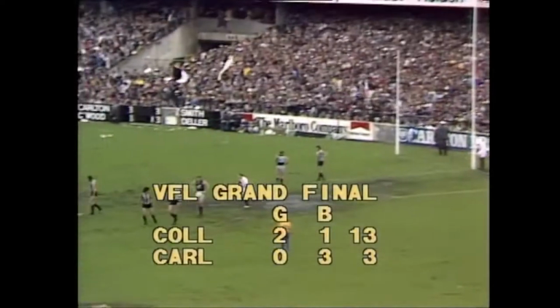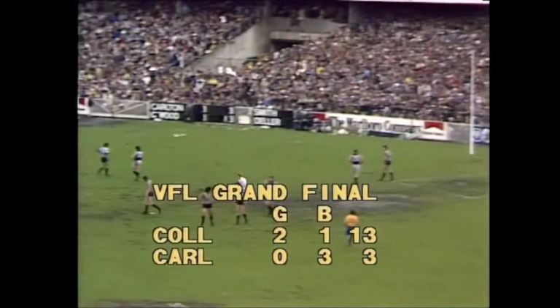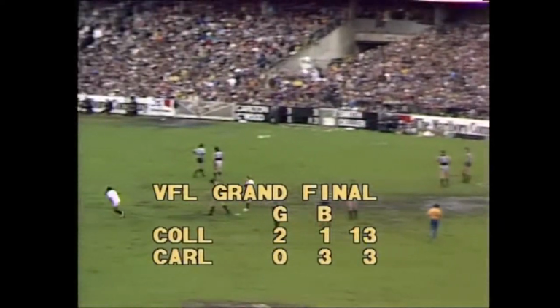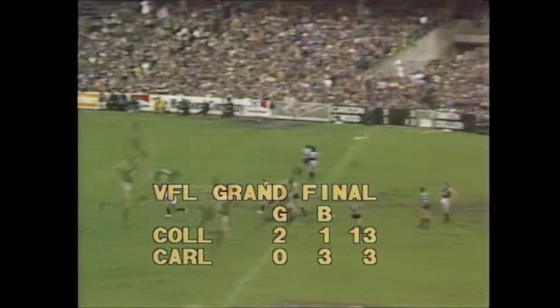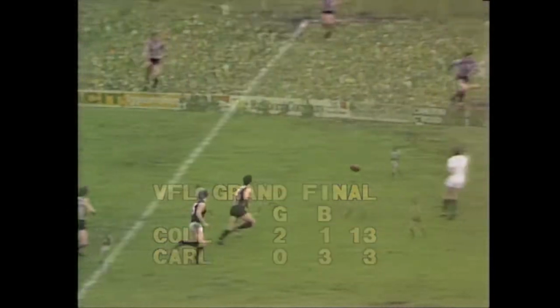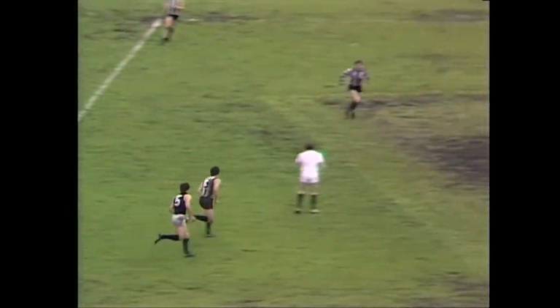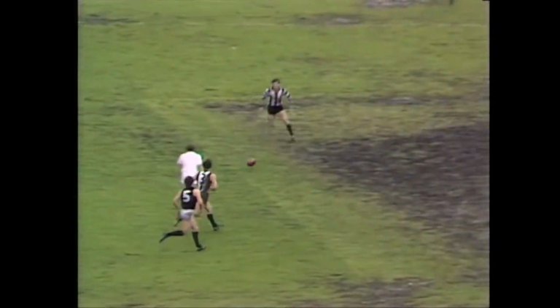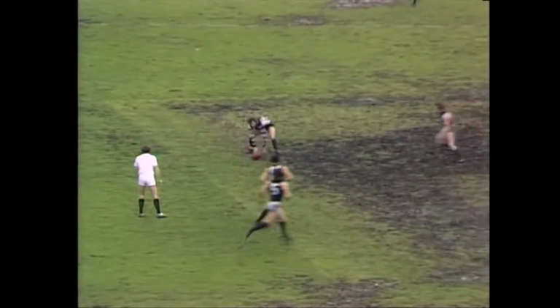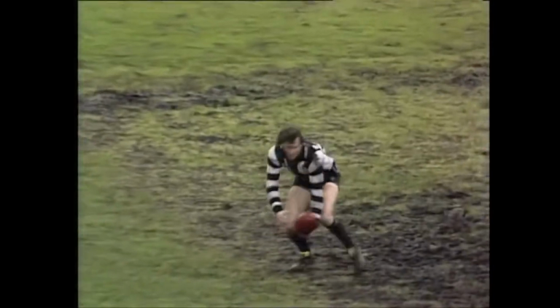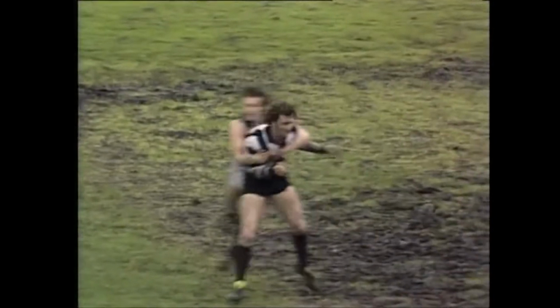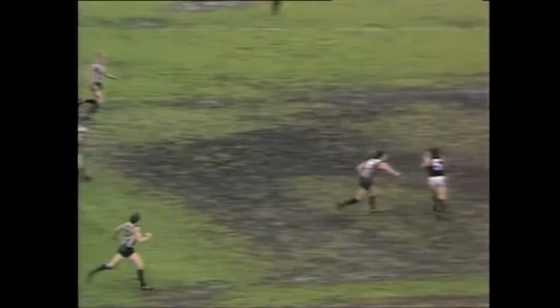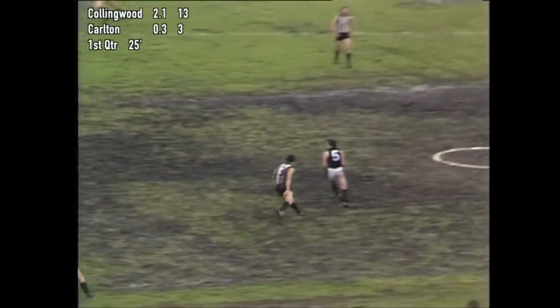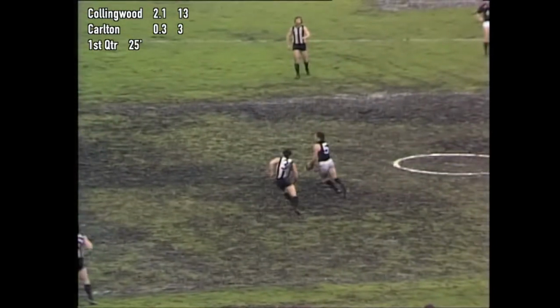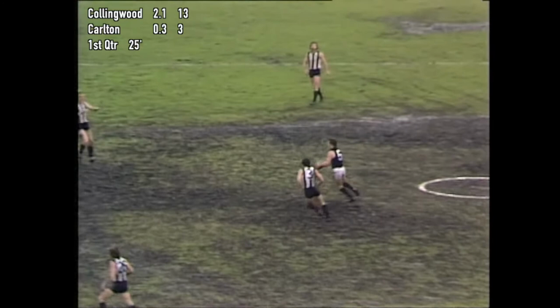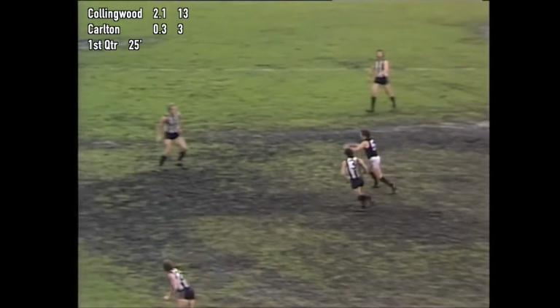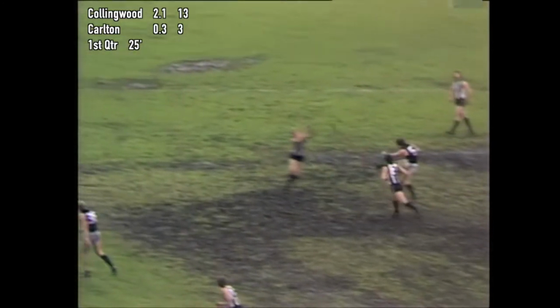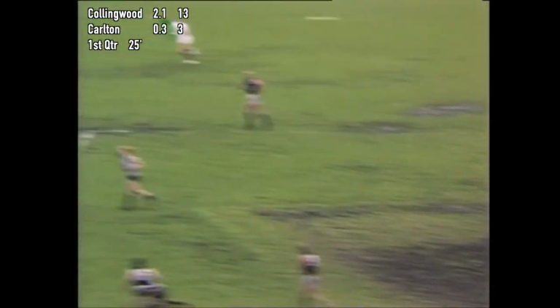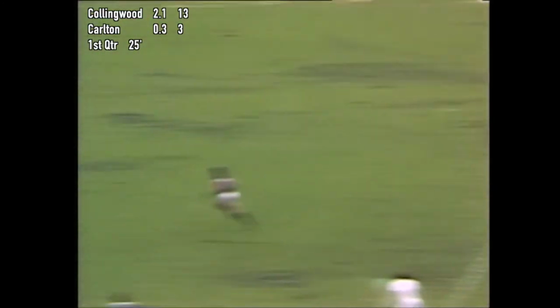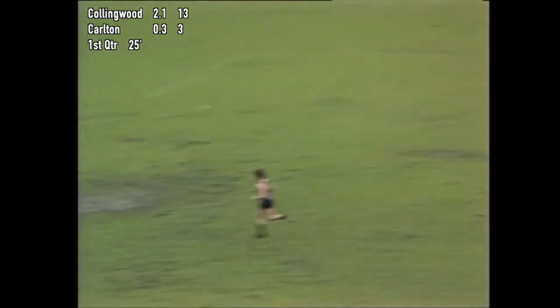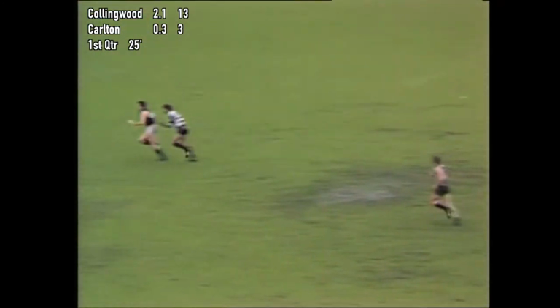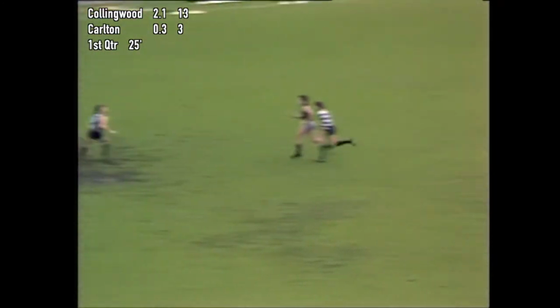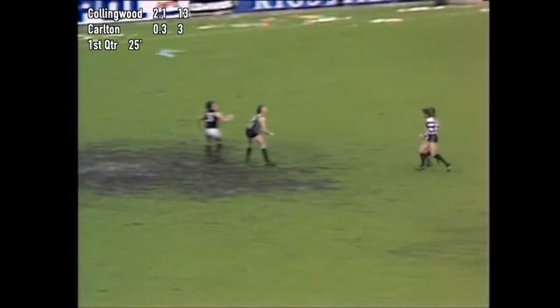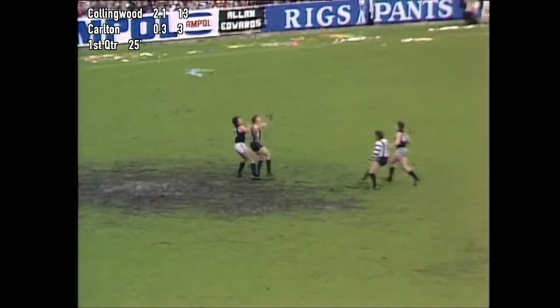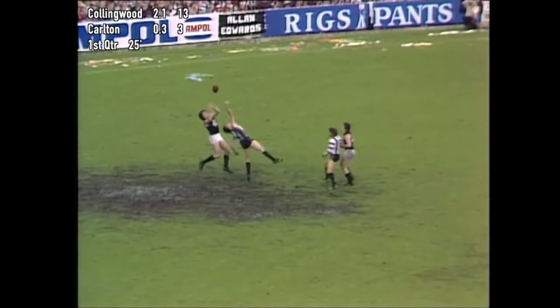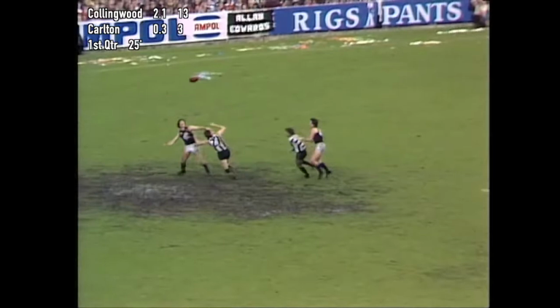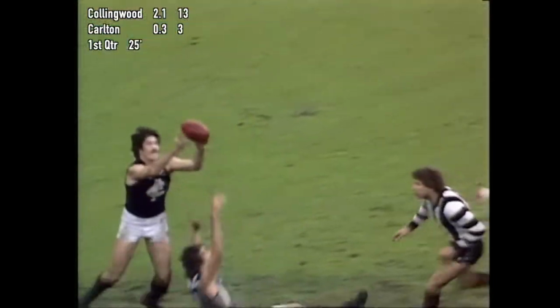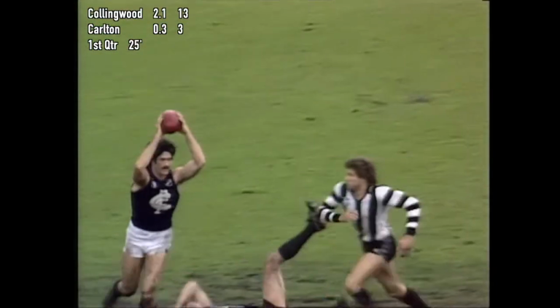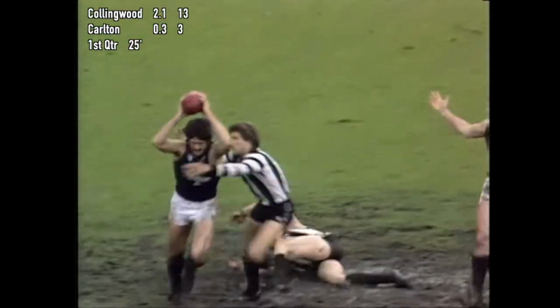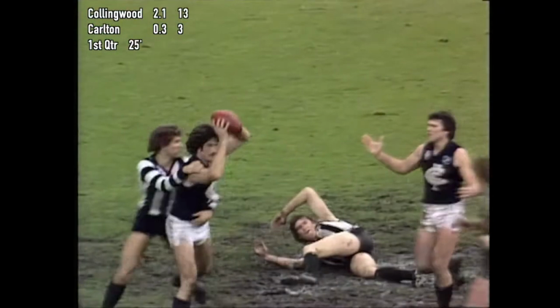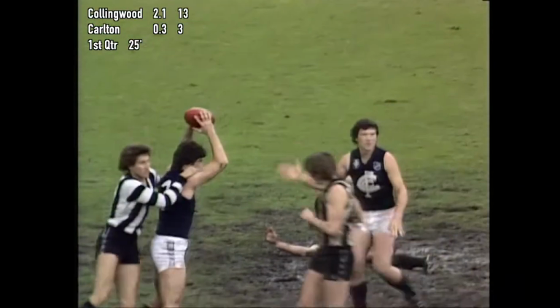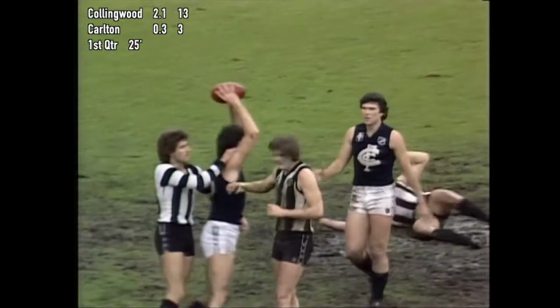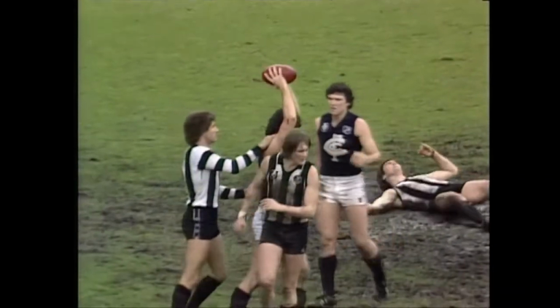Leading Carlton three behinds, three points. Kicked off the ground by Byrne, back over to Olsen. A hand pass to the wrong man, and Sheldon's got it now. Buckley slung Olsen to the ground — it's on between those two now. They're having a box on it, half forward. A draw to full forward side, it's a mark to Carlton.